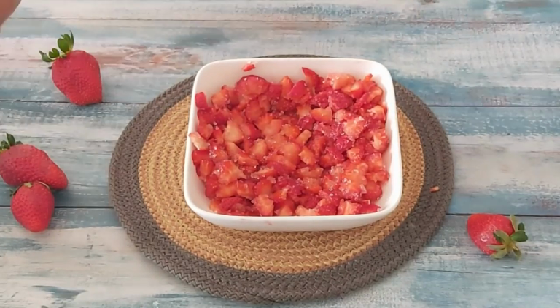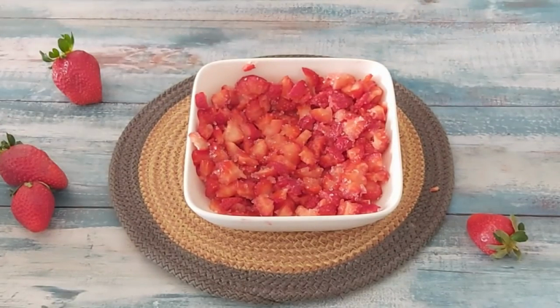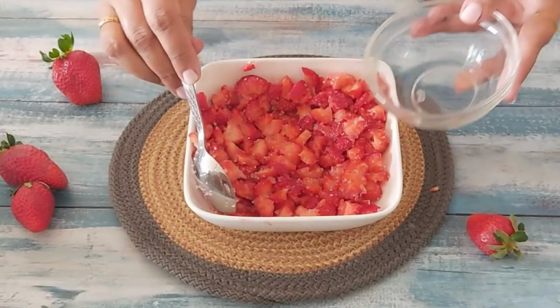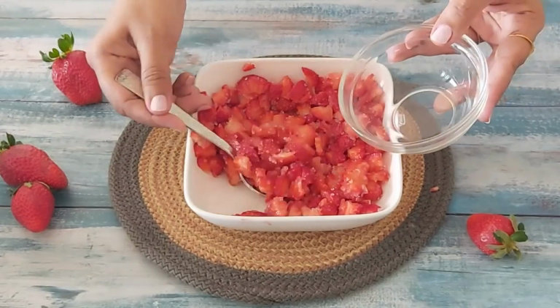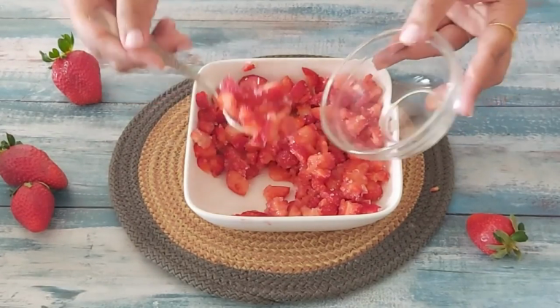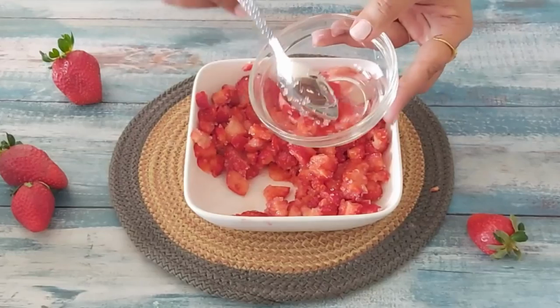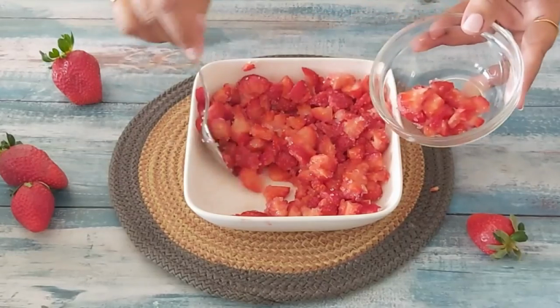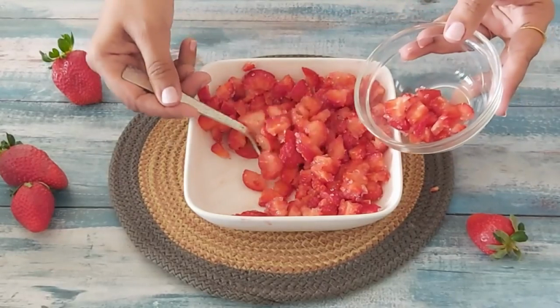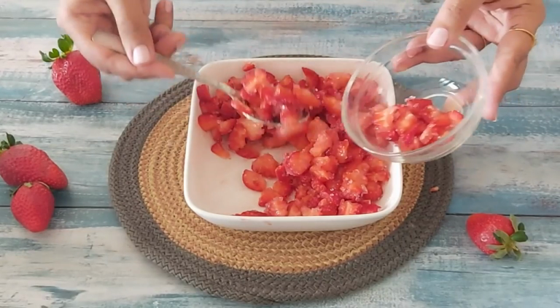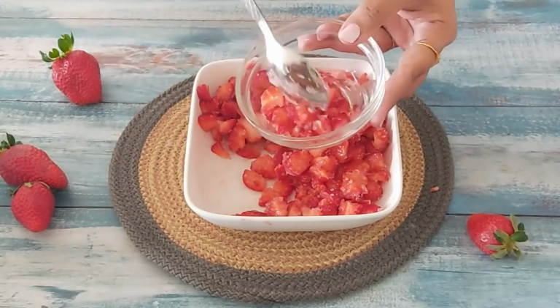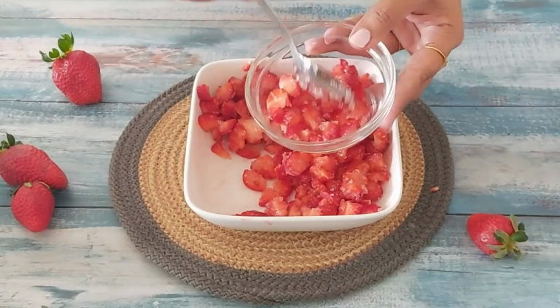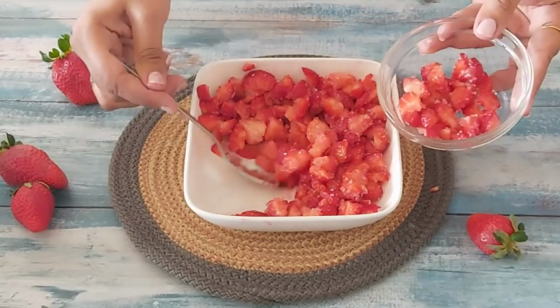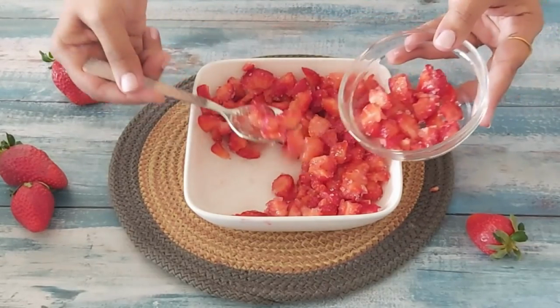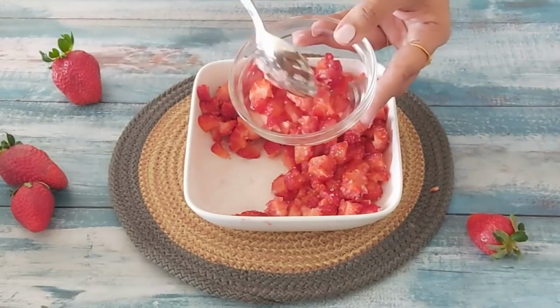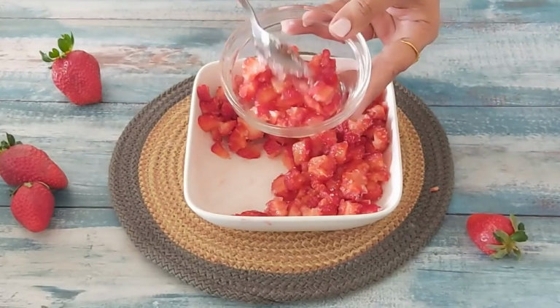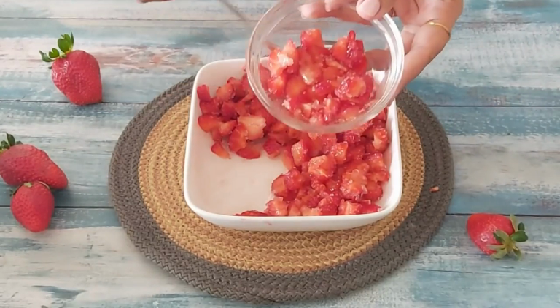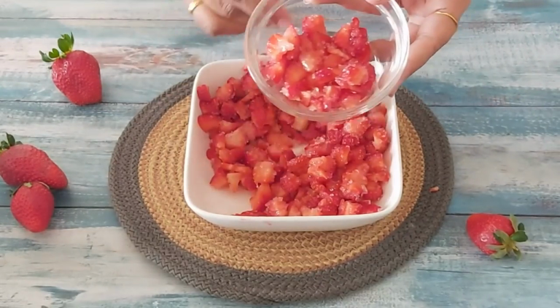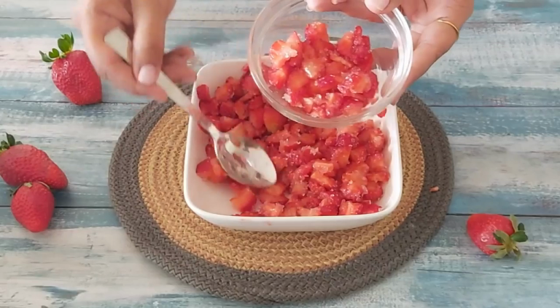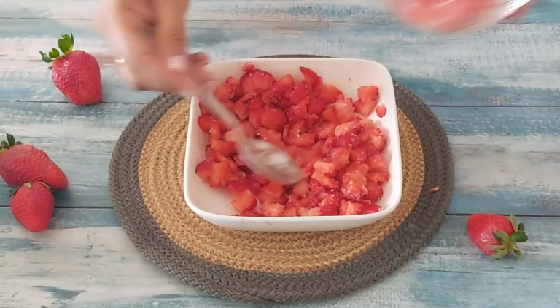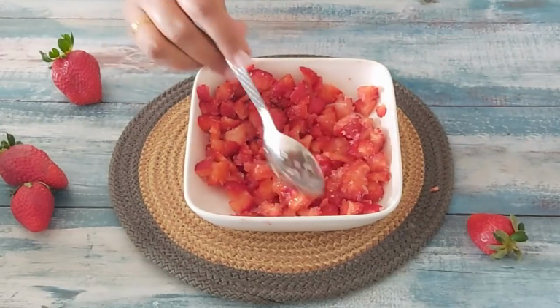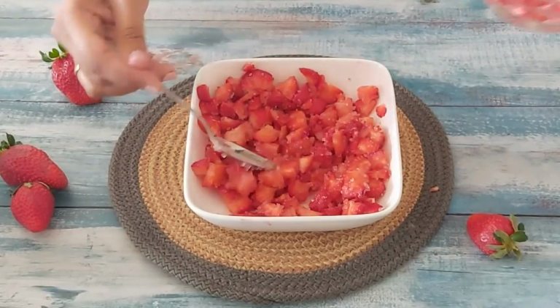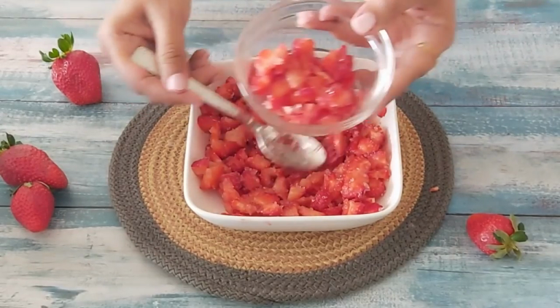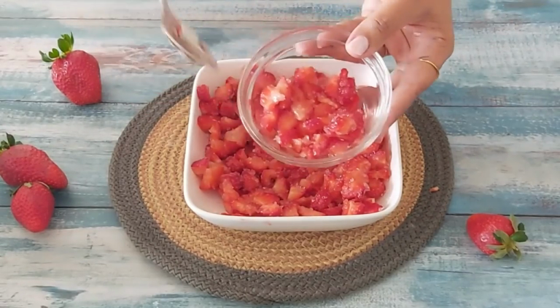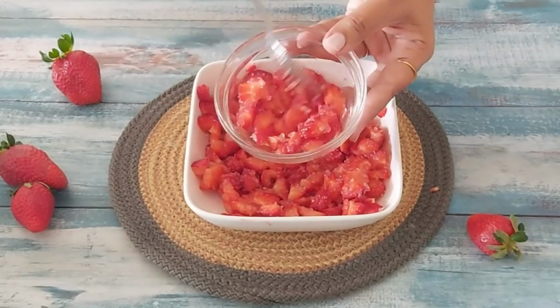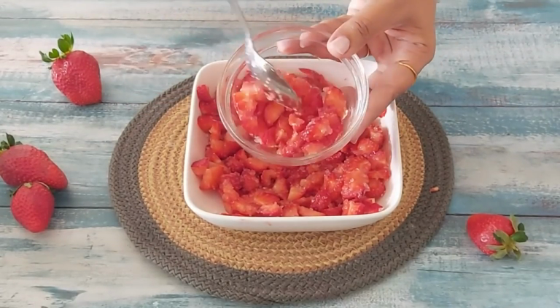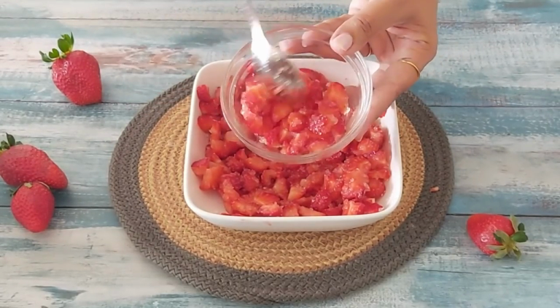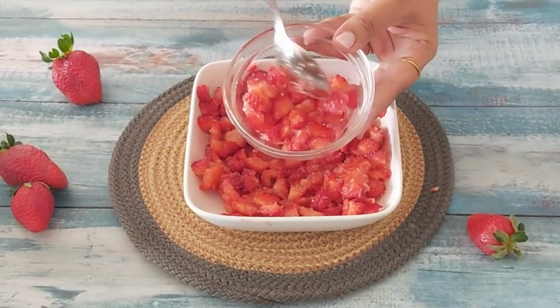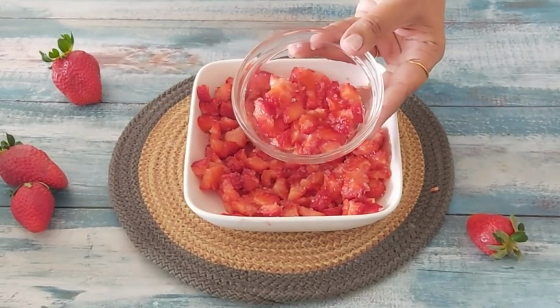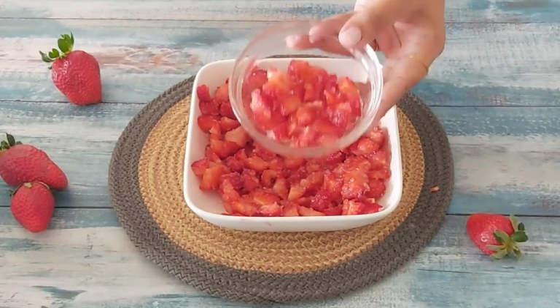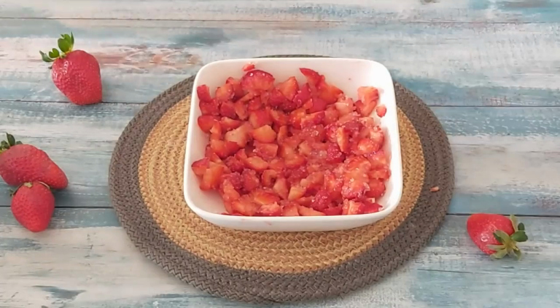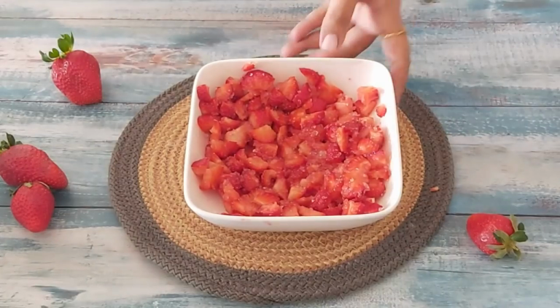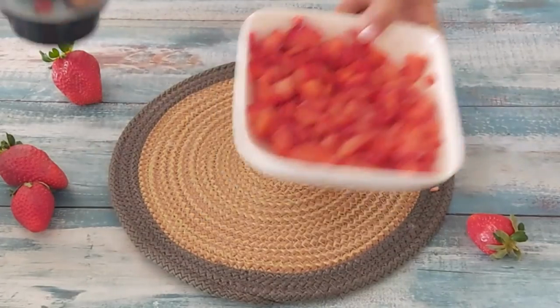Before proceeding further I will keep aside a few spoonfuls which I will use later on. You will also notice that after adding the sugar, the colour of the strawberries becomes more bright. I will keep these strawberries aside and then take a mixer jar.